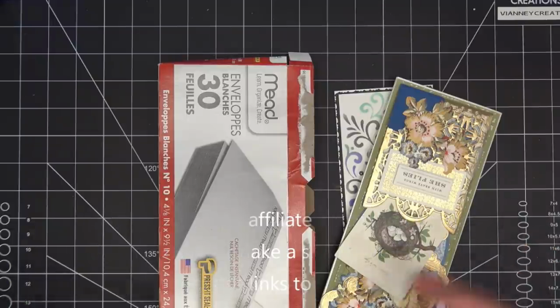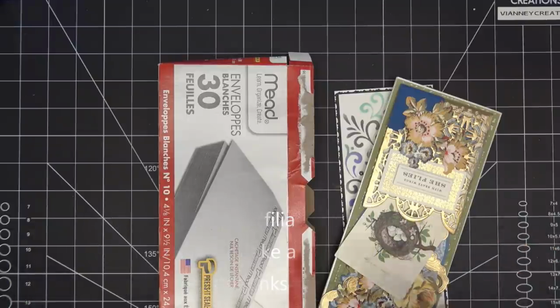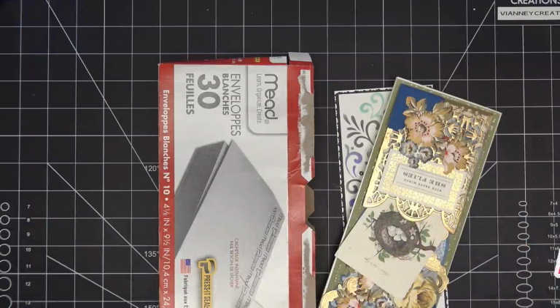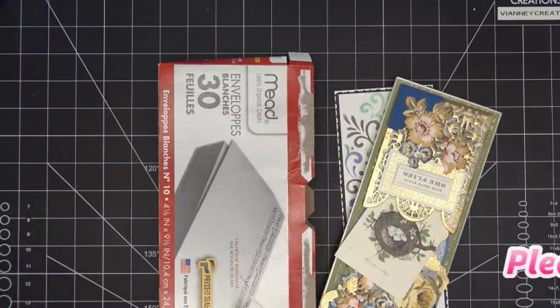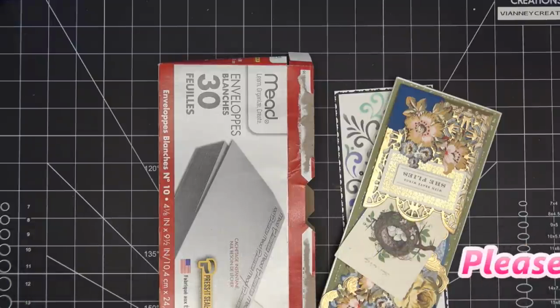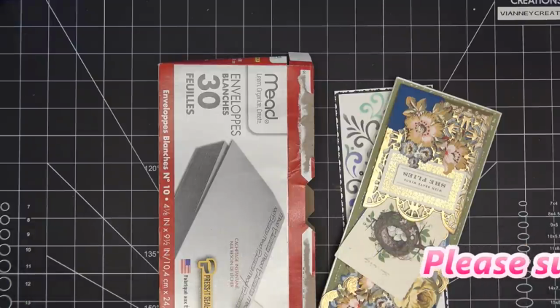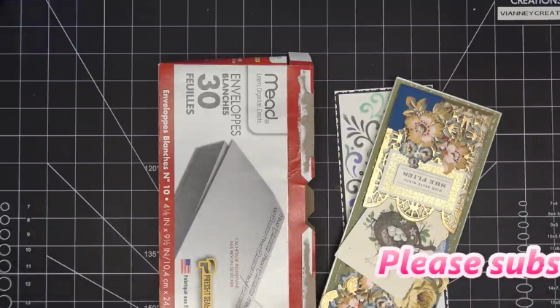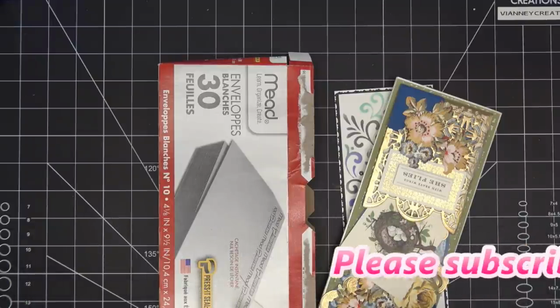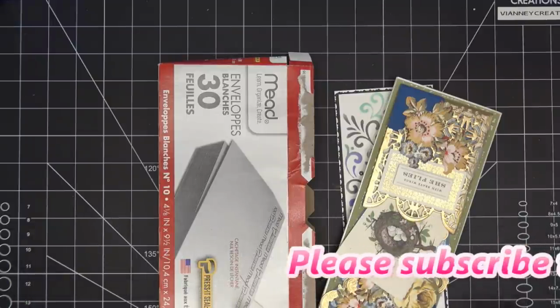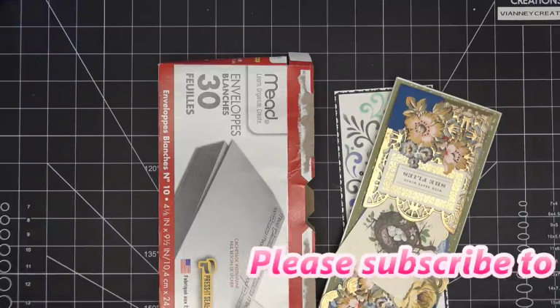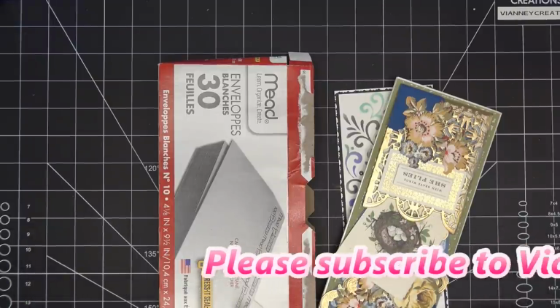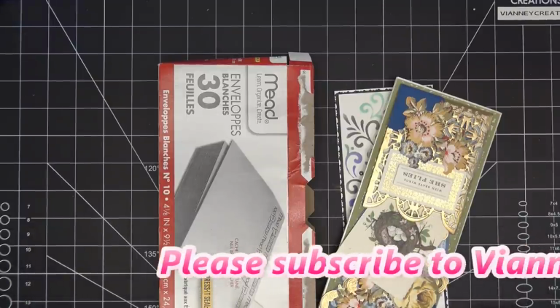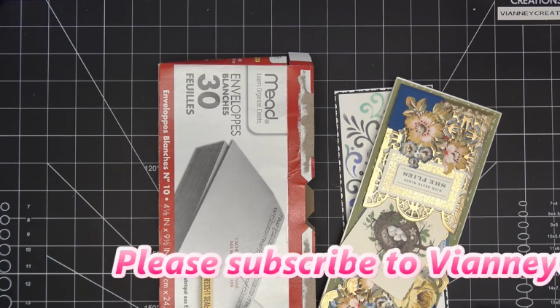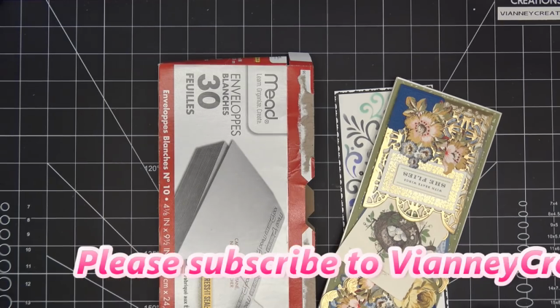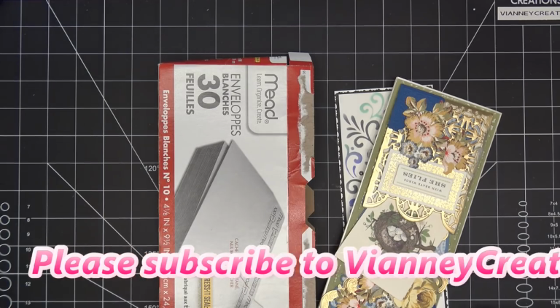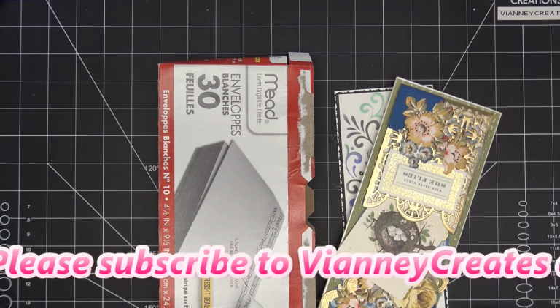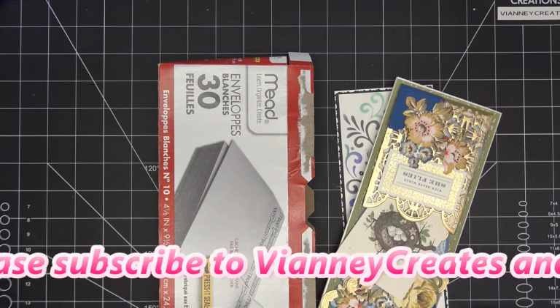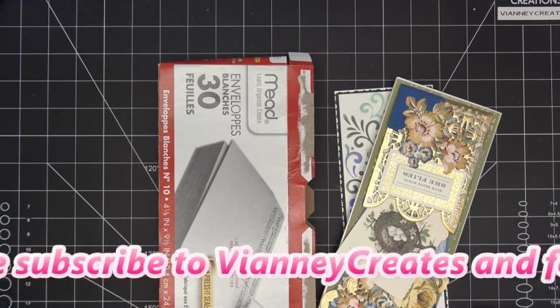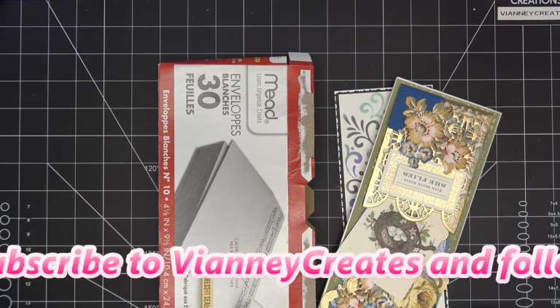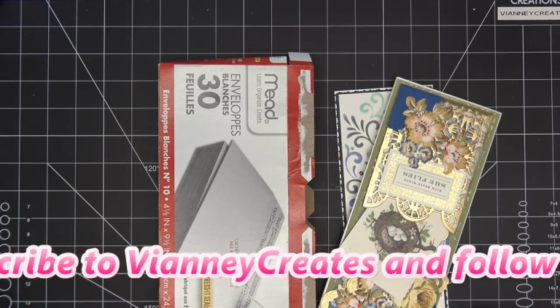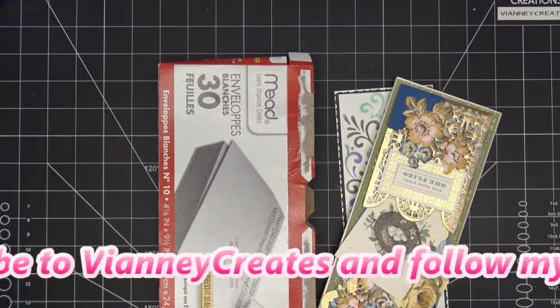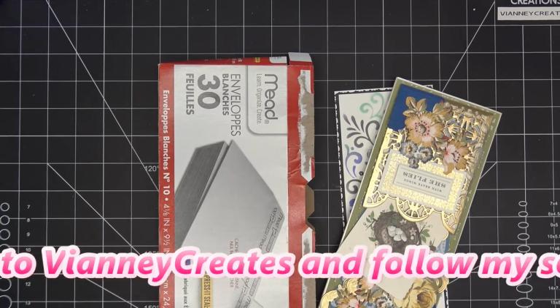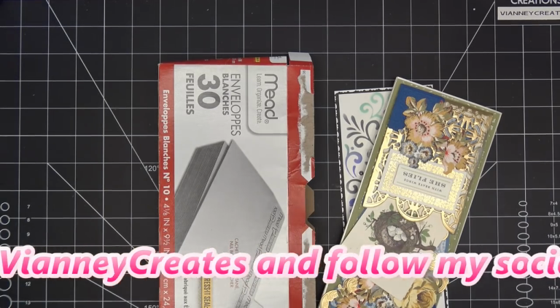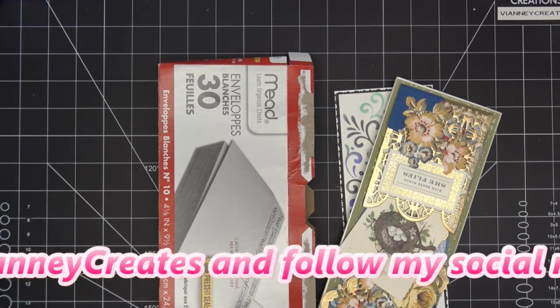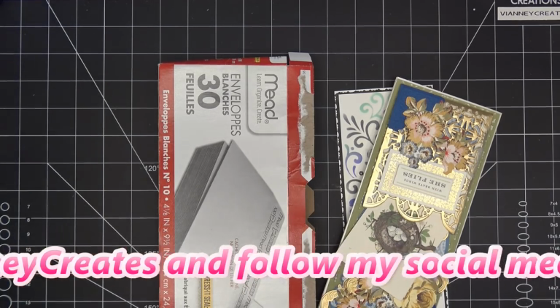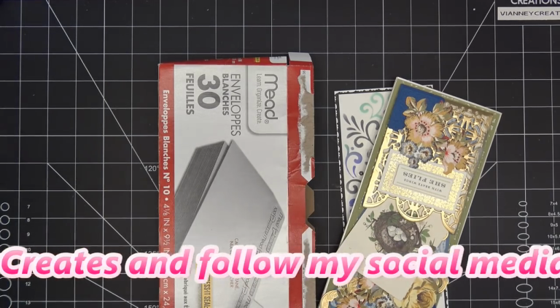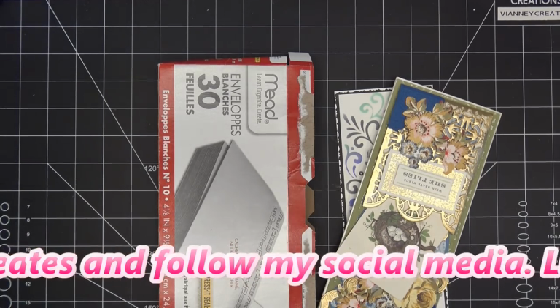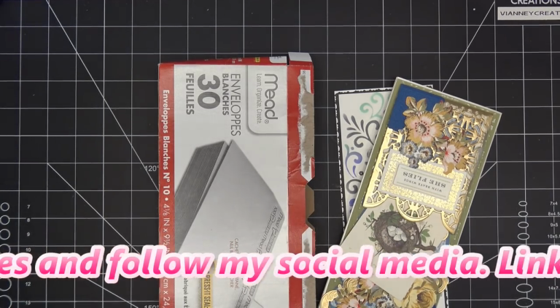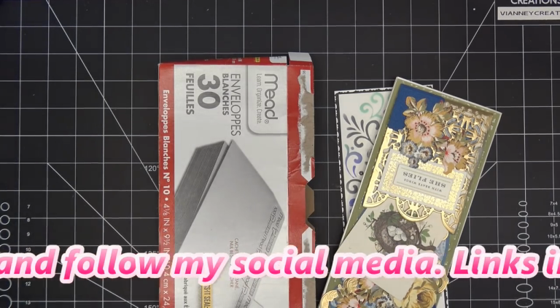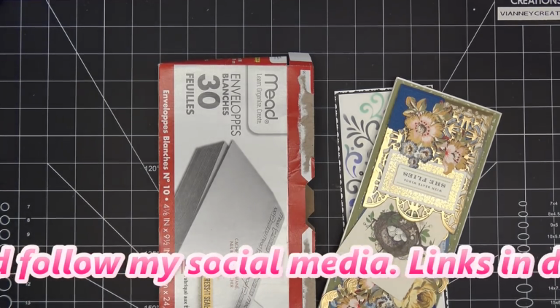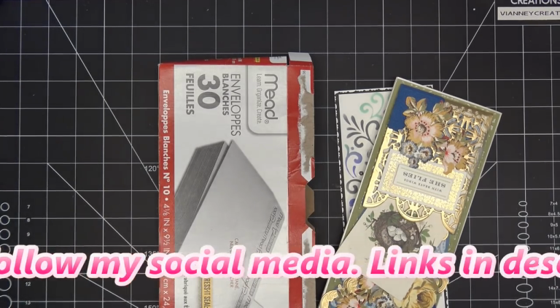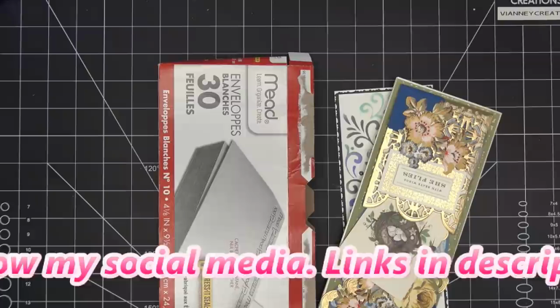If anything is available that I have, links to that would be in the description box — those are affiliate links, which means I'll make a small commission if you purchase items through those links, so thank you guys for using those if possible.